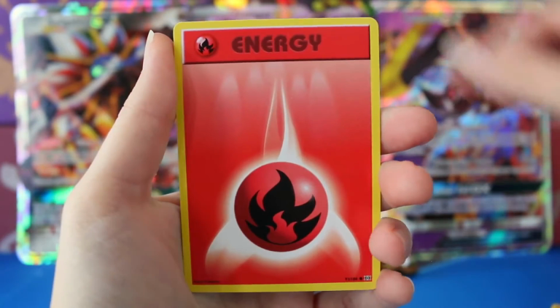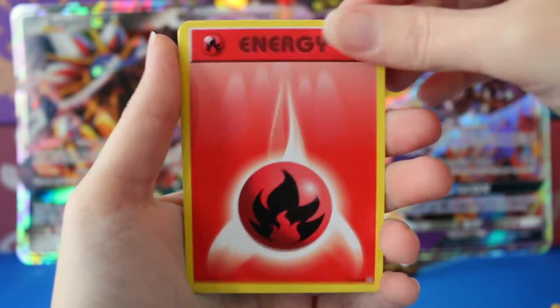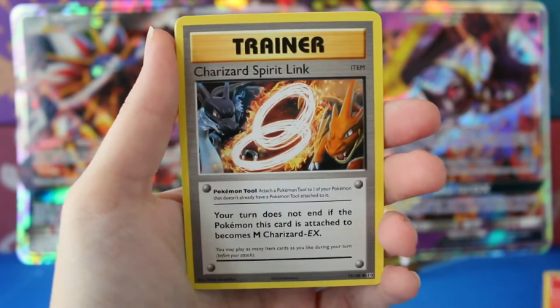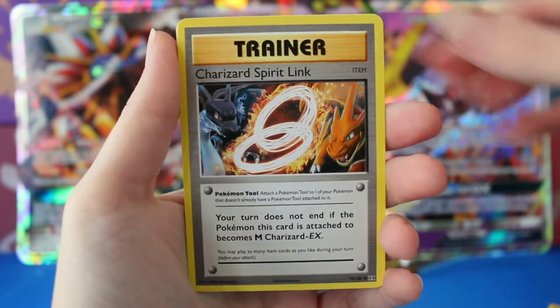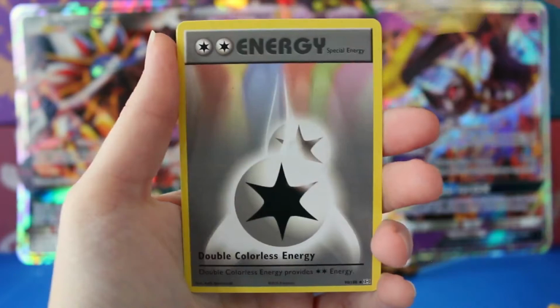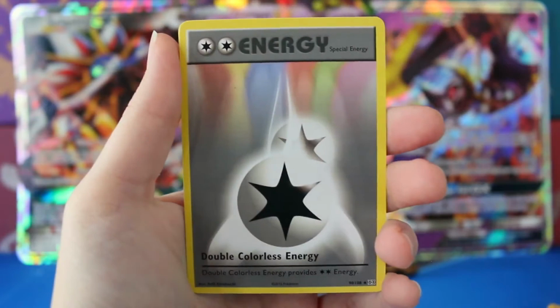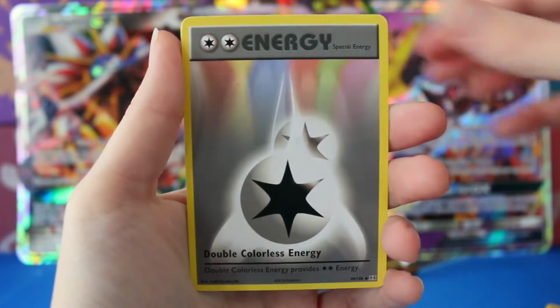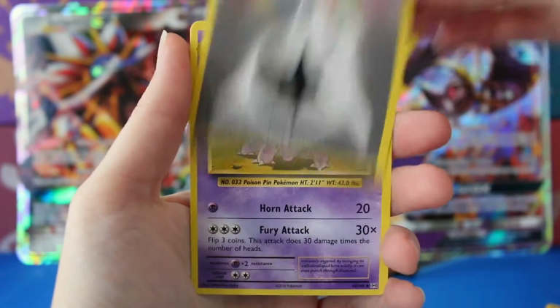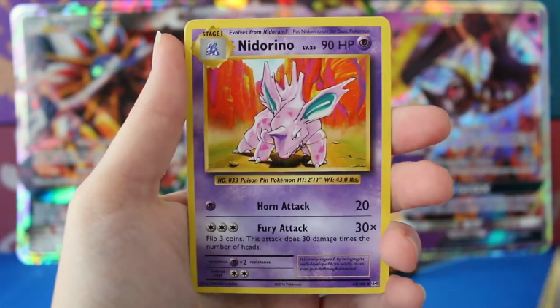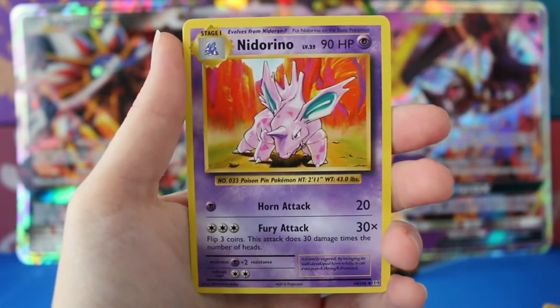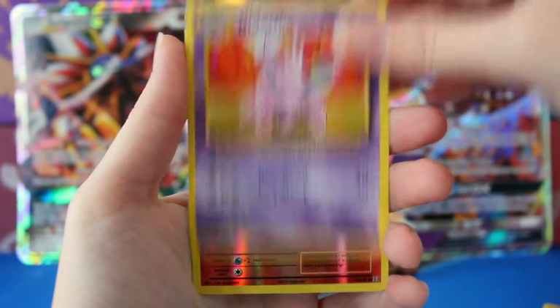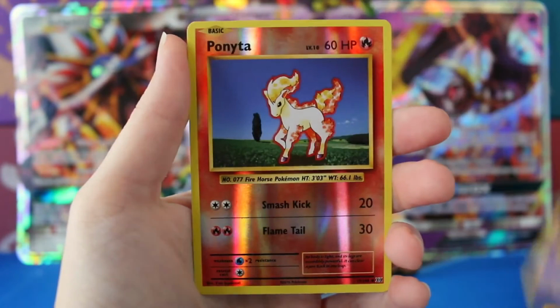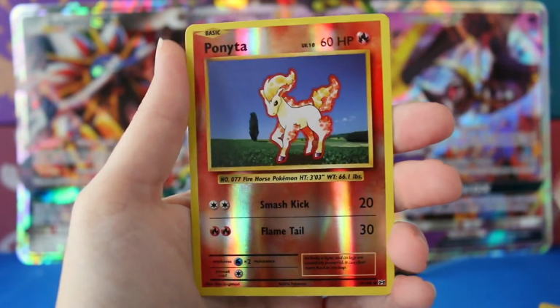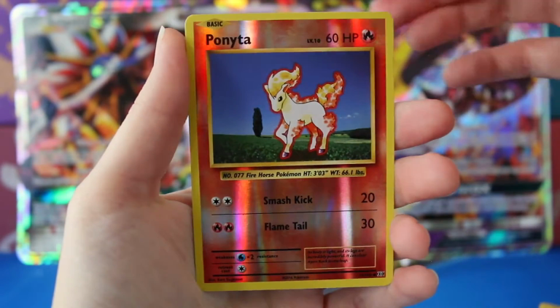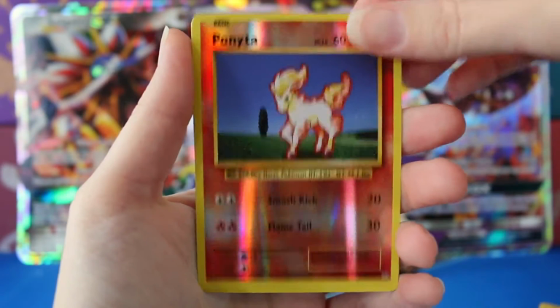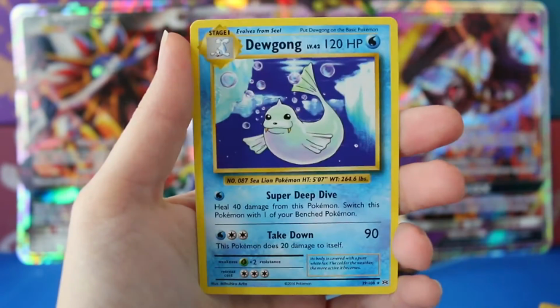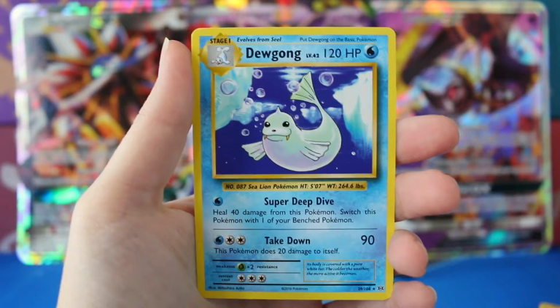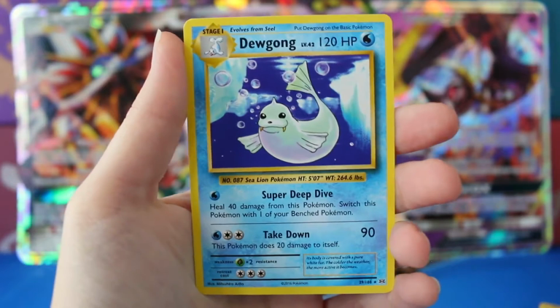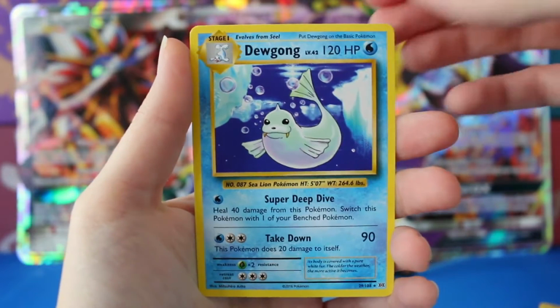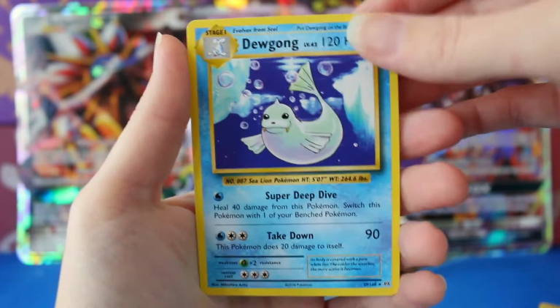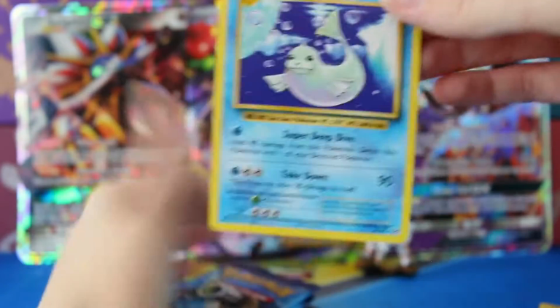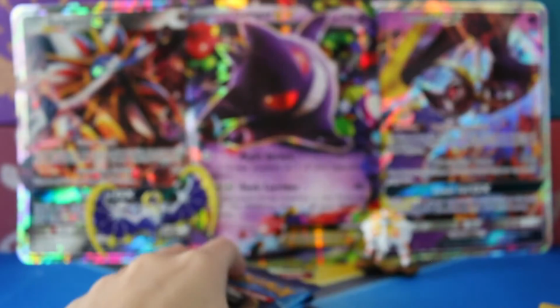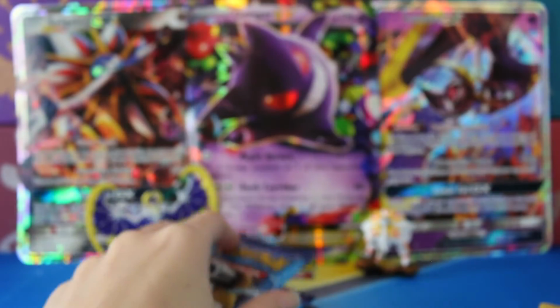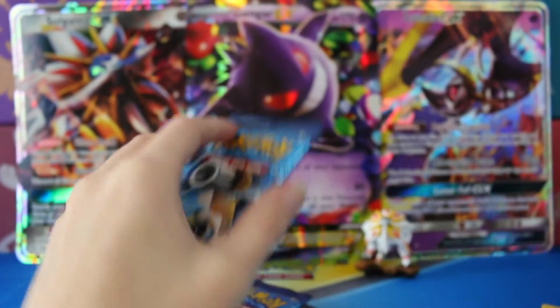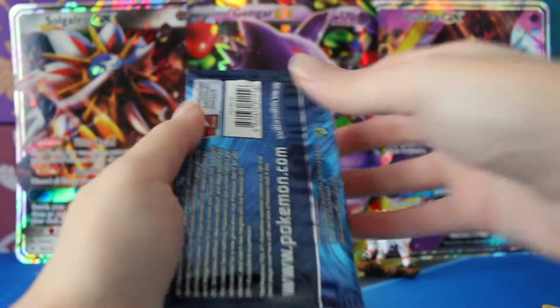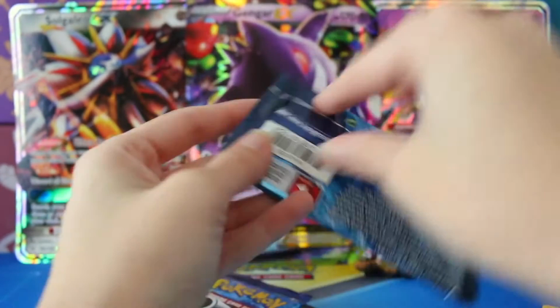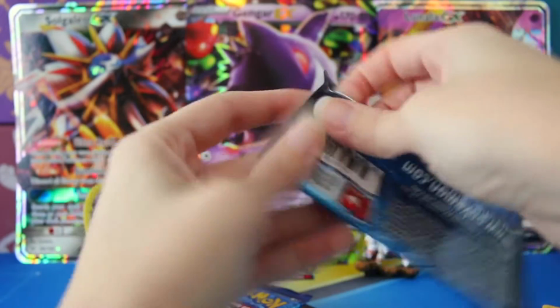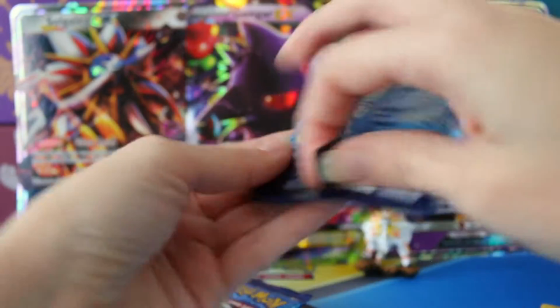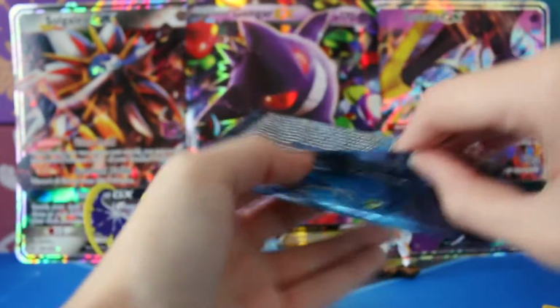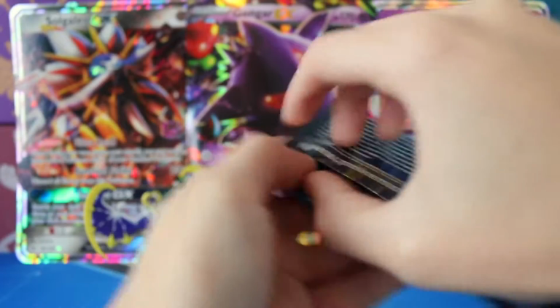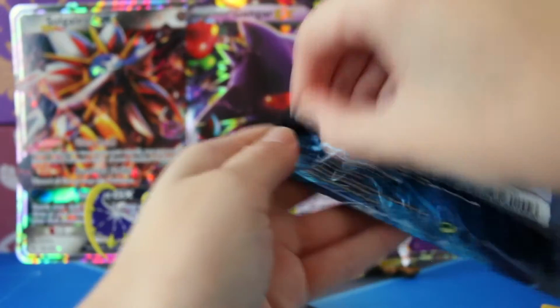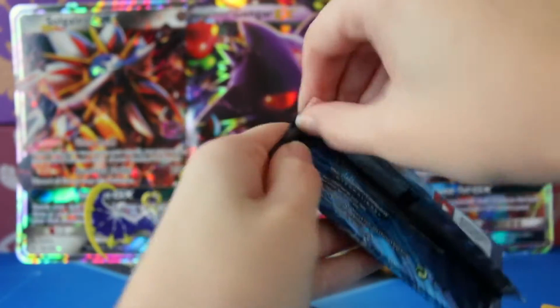We have a Fire Energy, Charizard Spirit Link, a Double Colorless Energy, Knitterino, a Reverse Ponyta — put that to the side — and a regular rare Dewgong. Darn you, Dewgong. Everywhere.